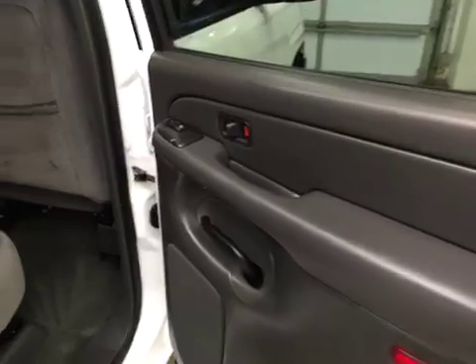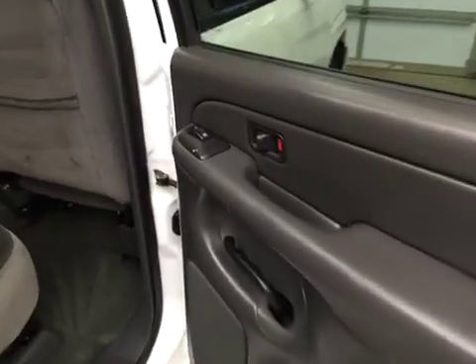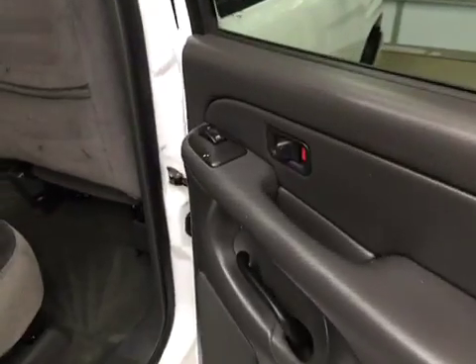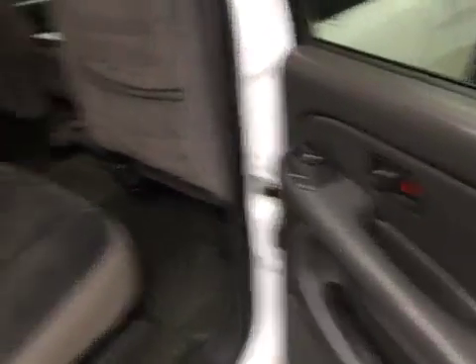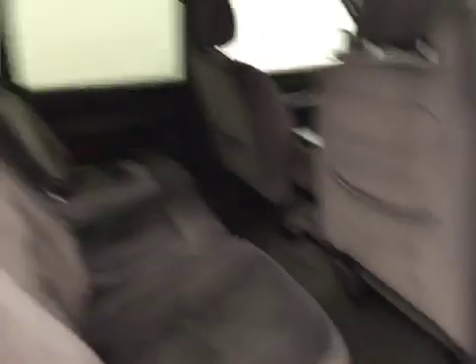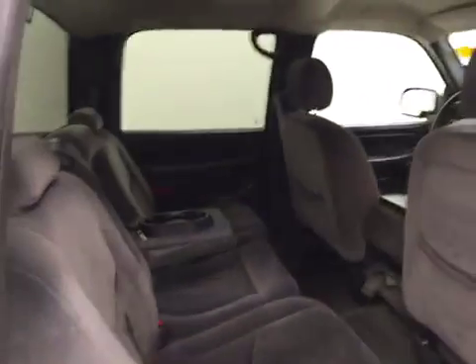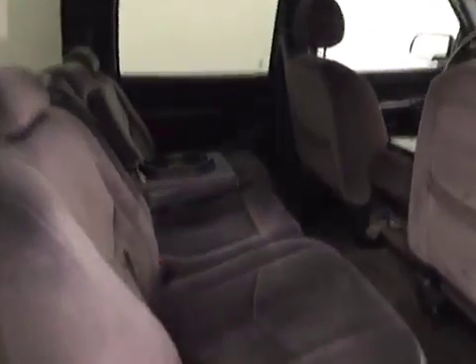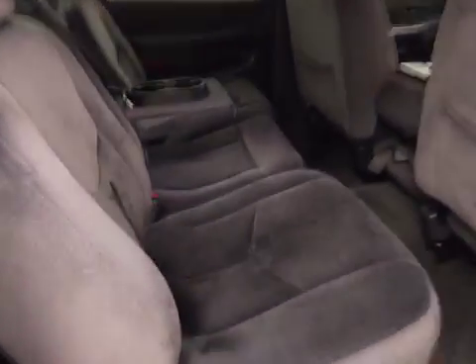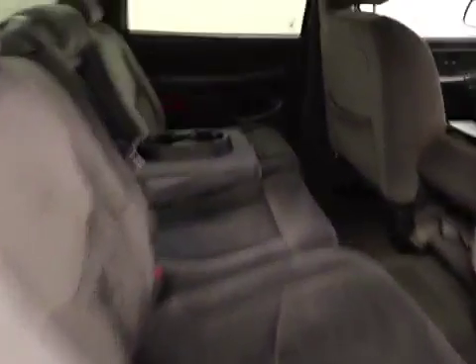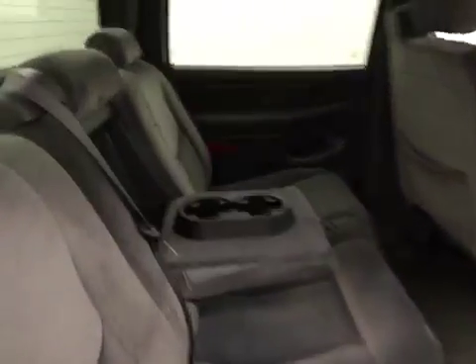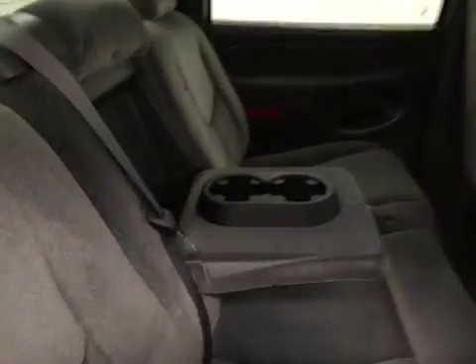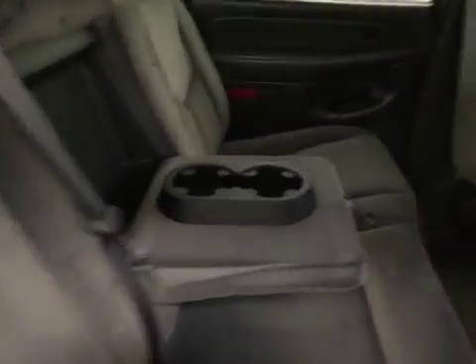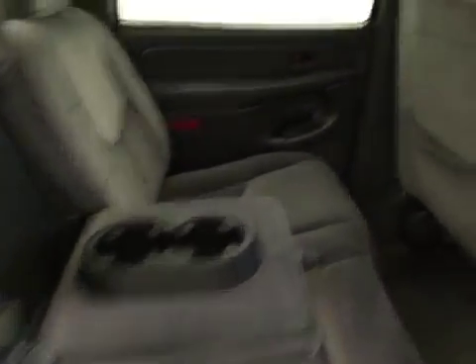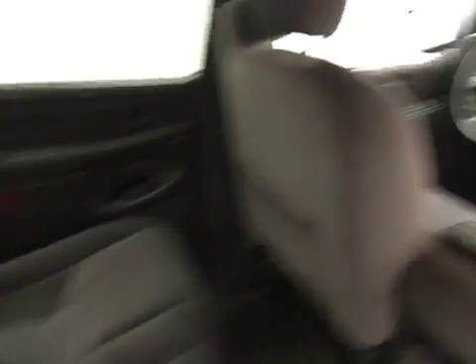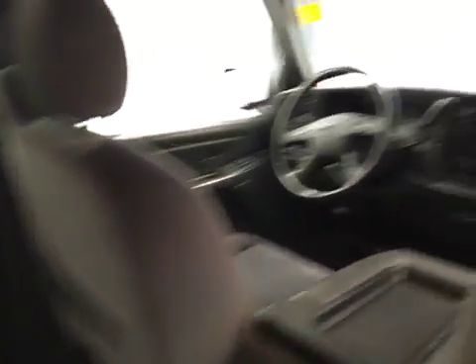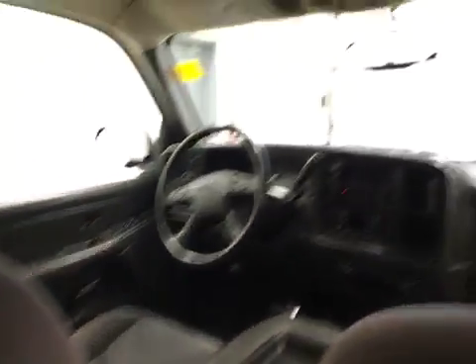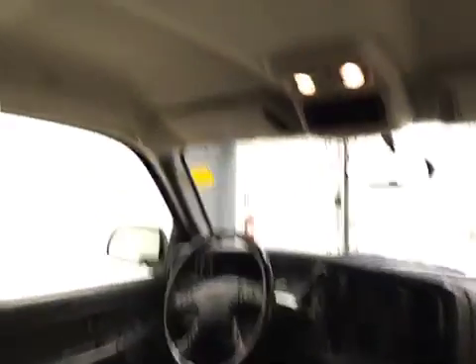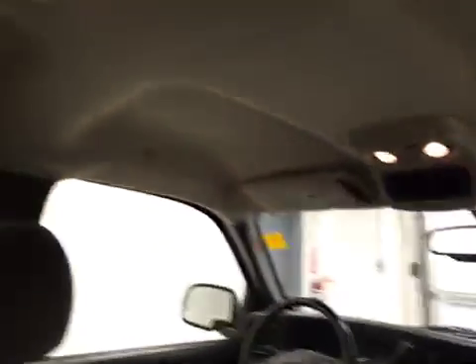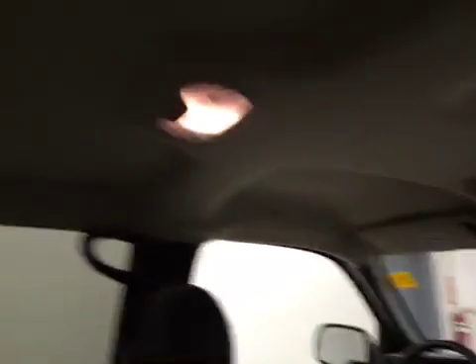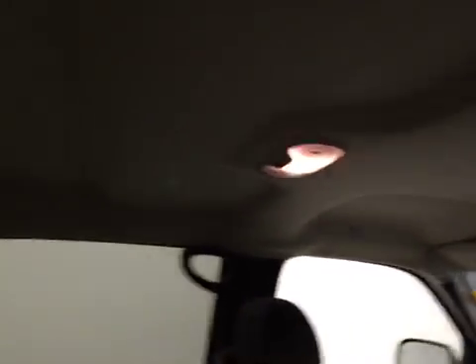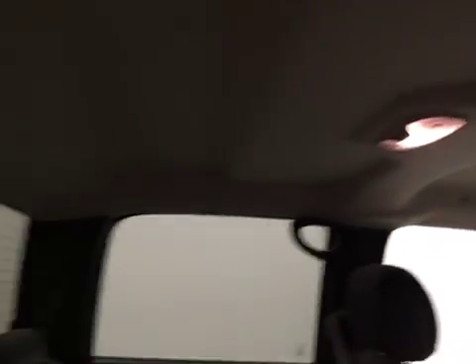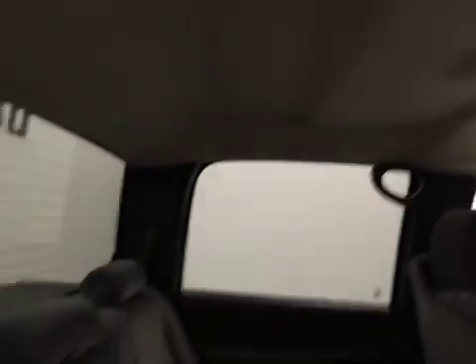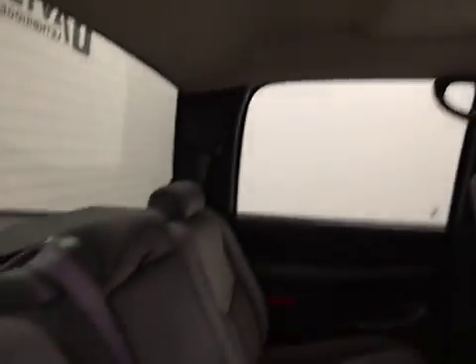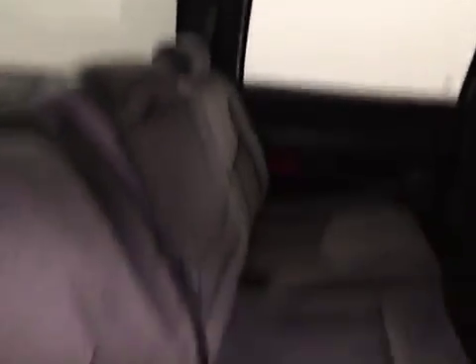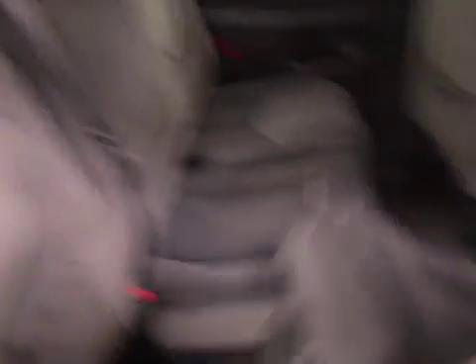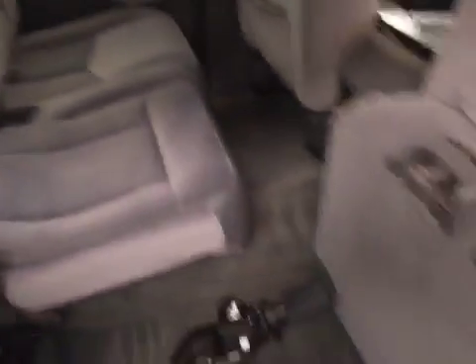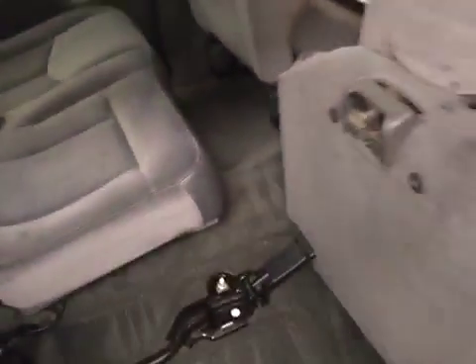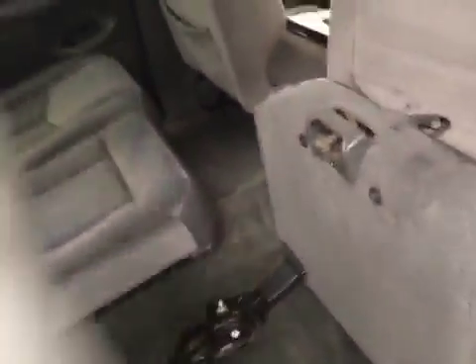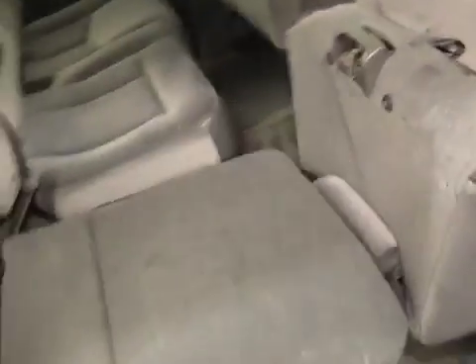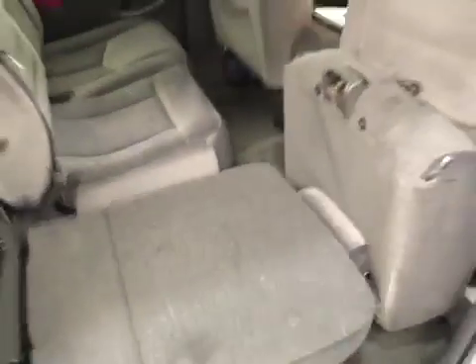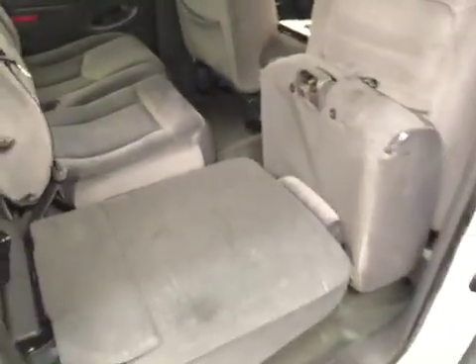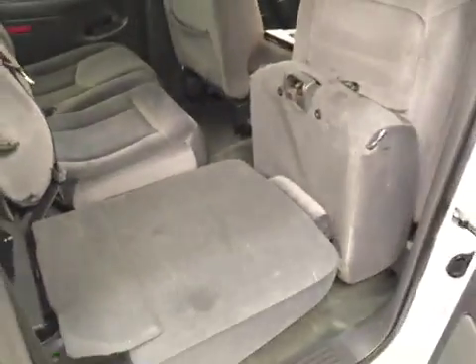Rear options include power windows, 60/40 split bench seats with center armrest and cup holders, and you can fold the seats down for more cargo space.